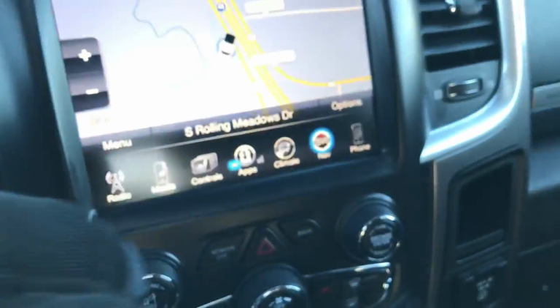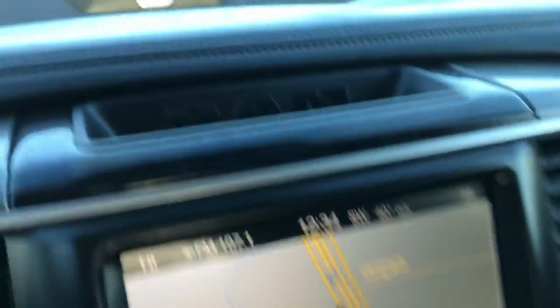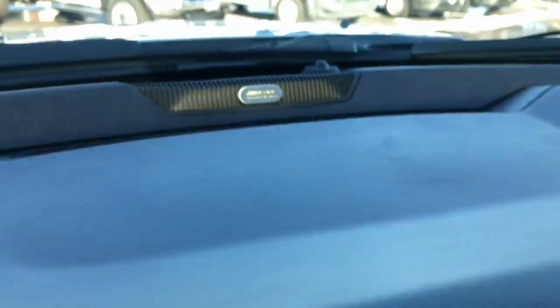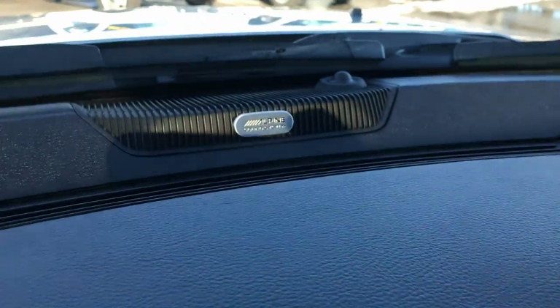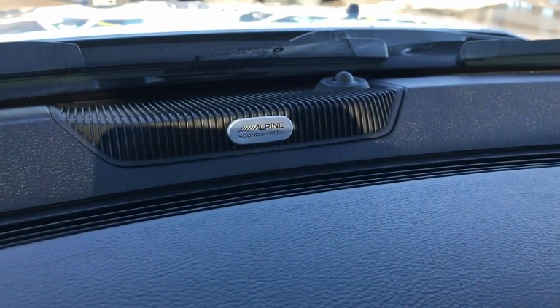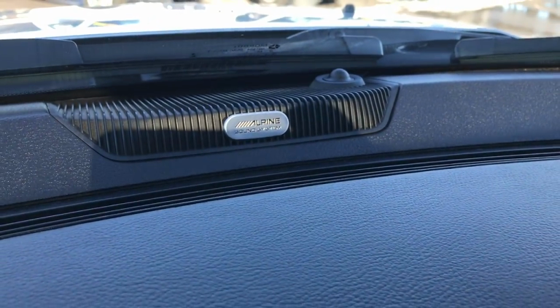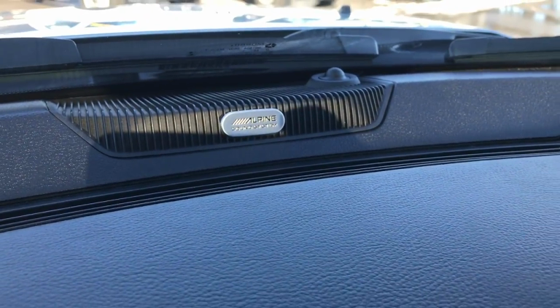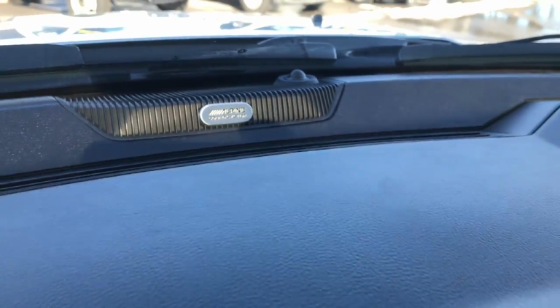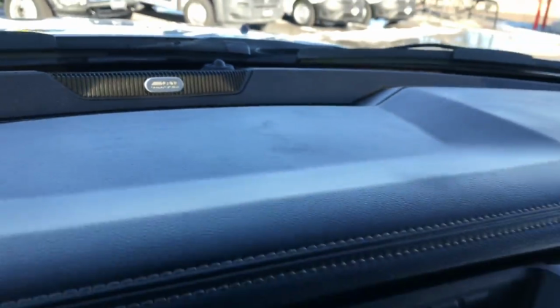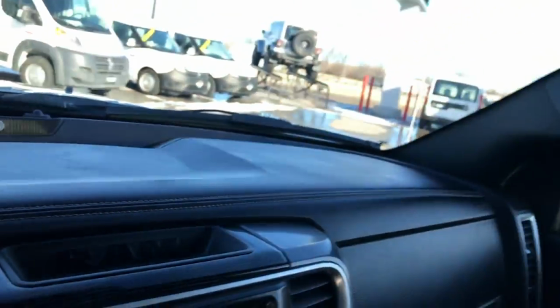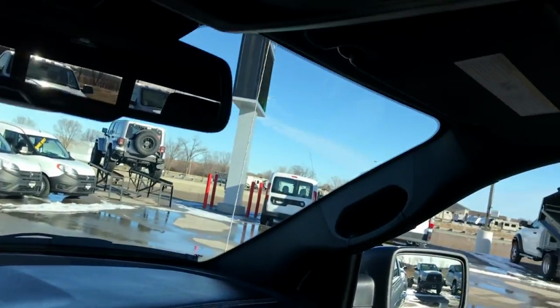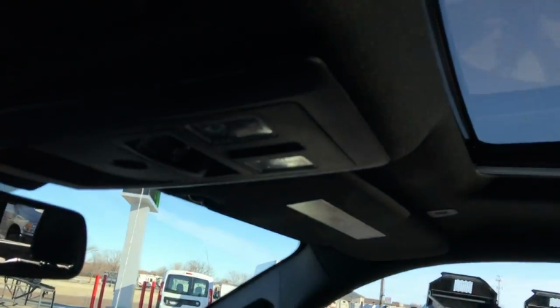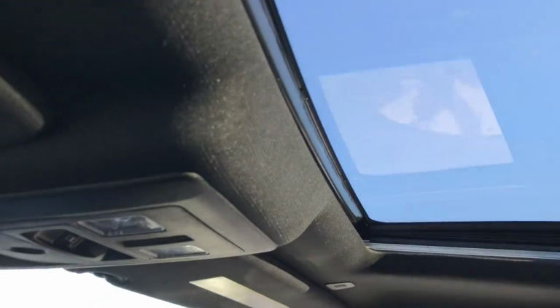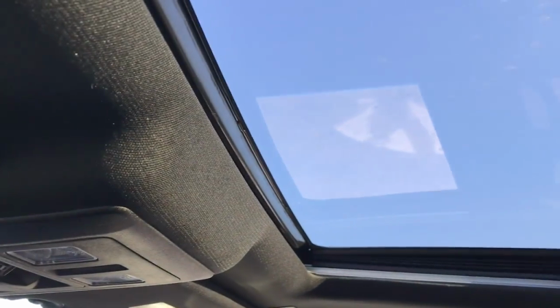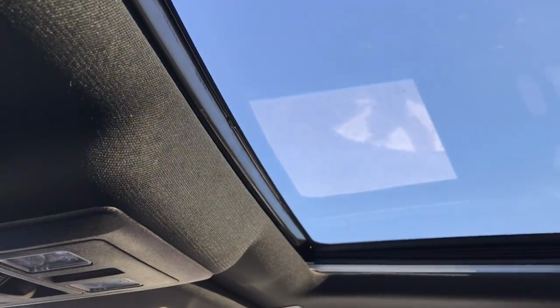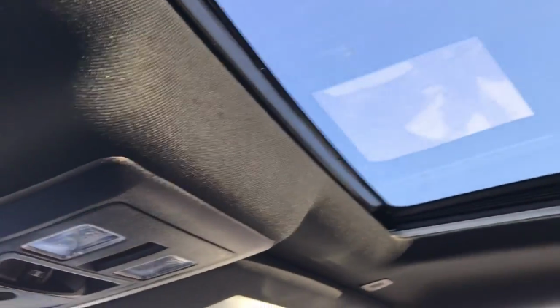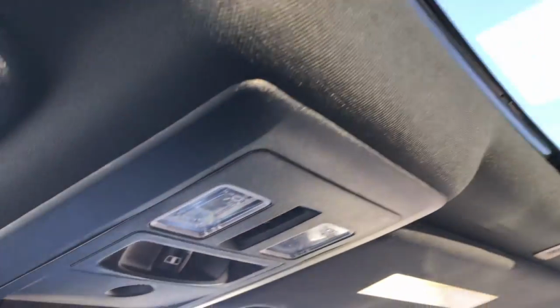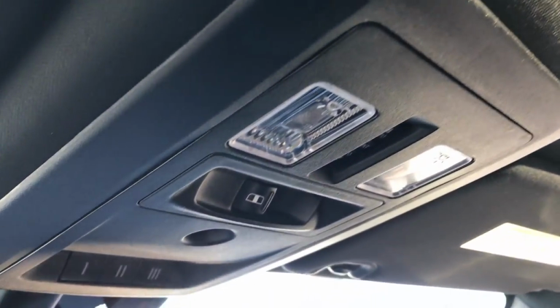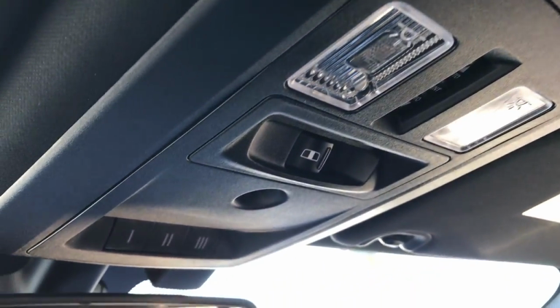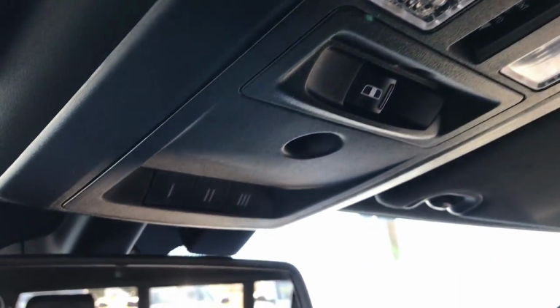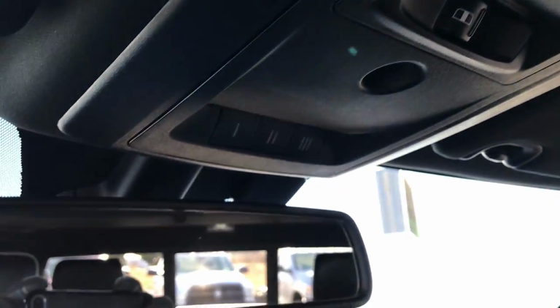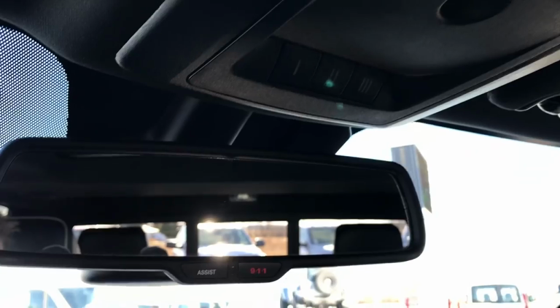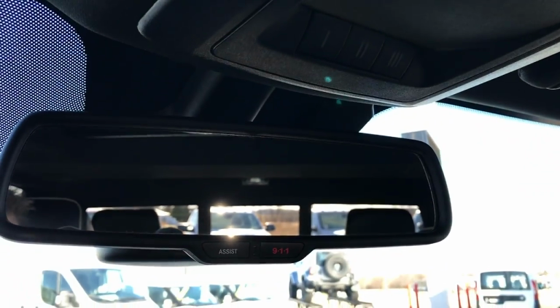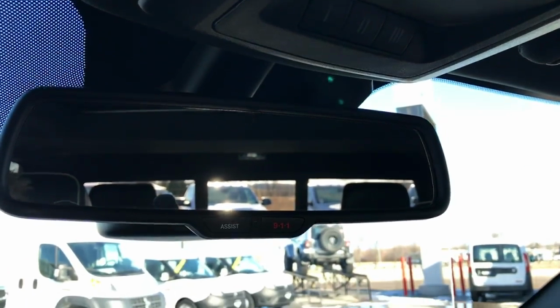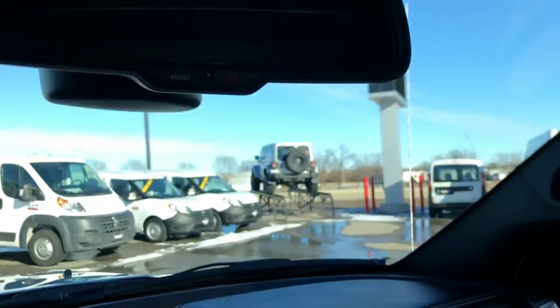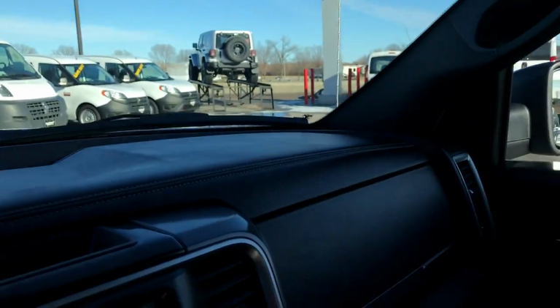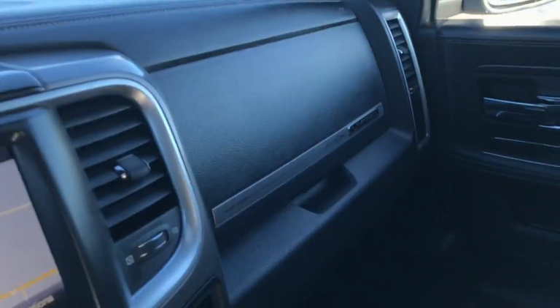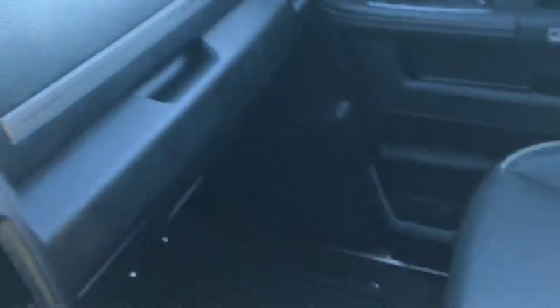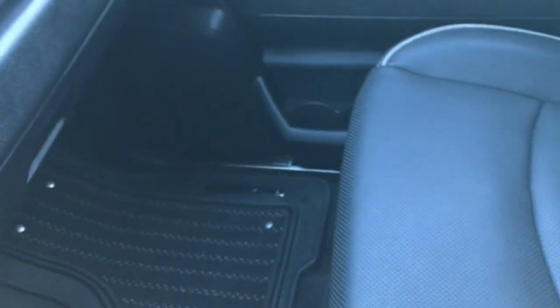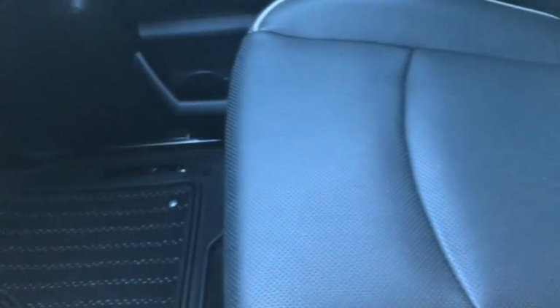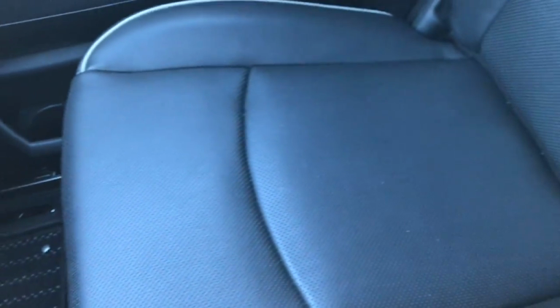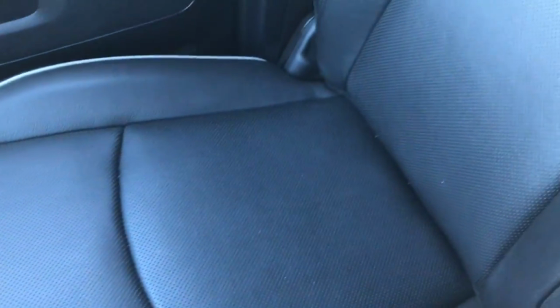And of course it has the factory Alpine sound system with the factory subwoofer. Up here we have the power sunroof, power sliding rear window, and HomeLink buttons. 911 and assist buttons — those buttons are always active; you don't need a subscription.